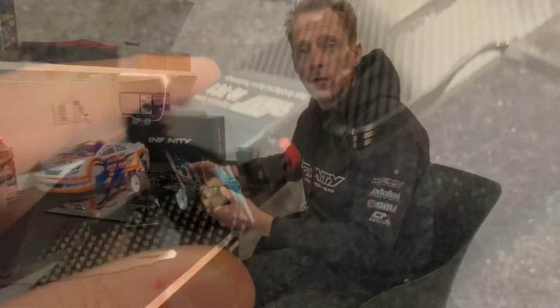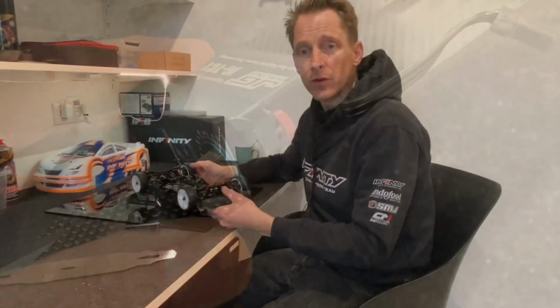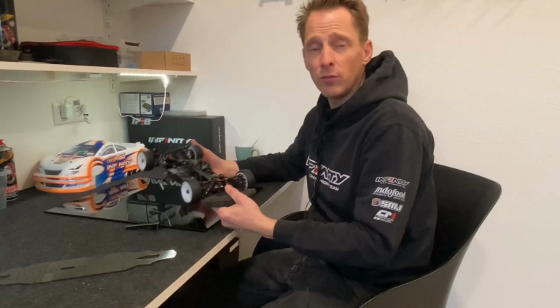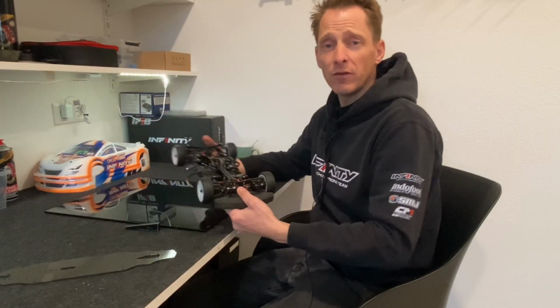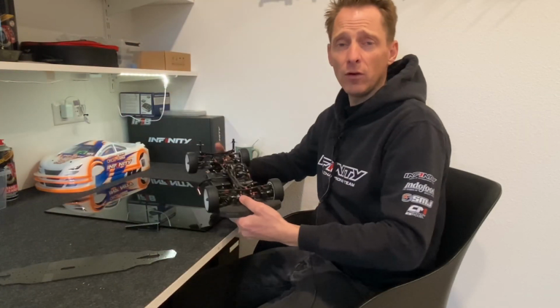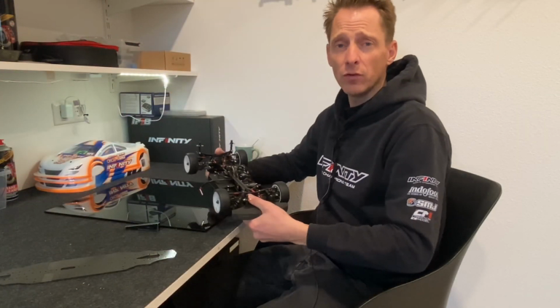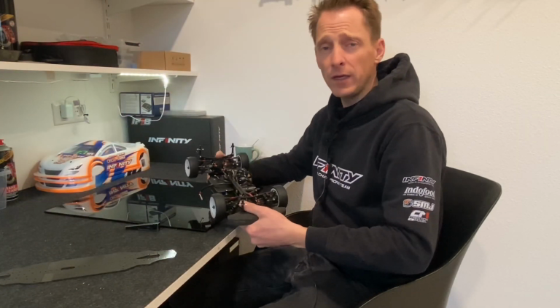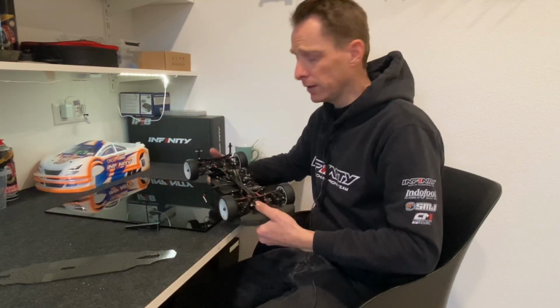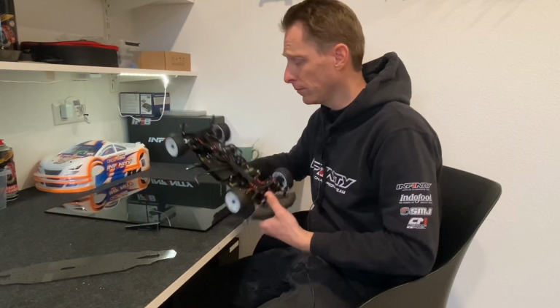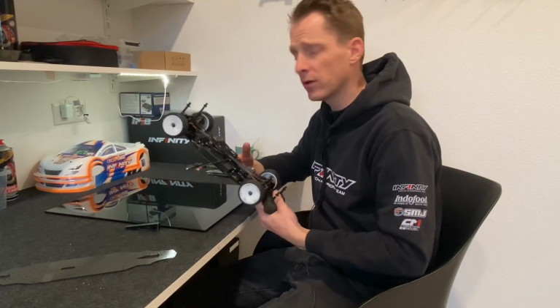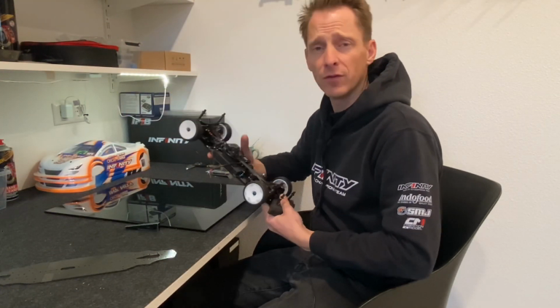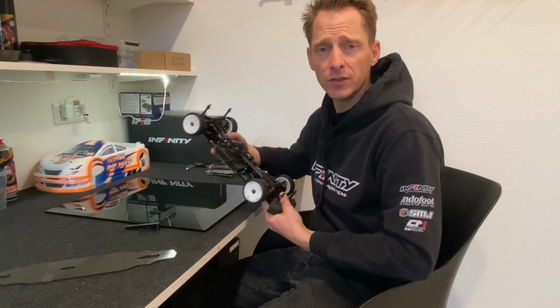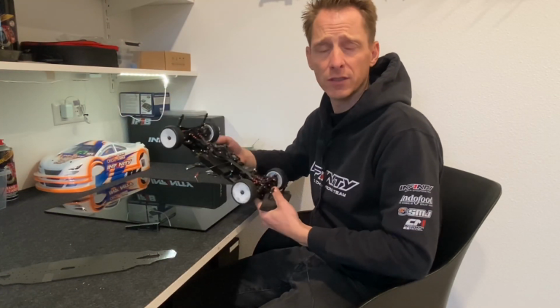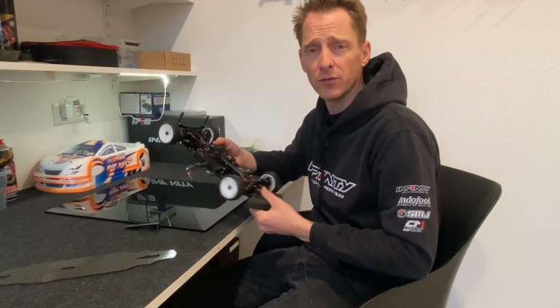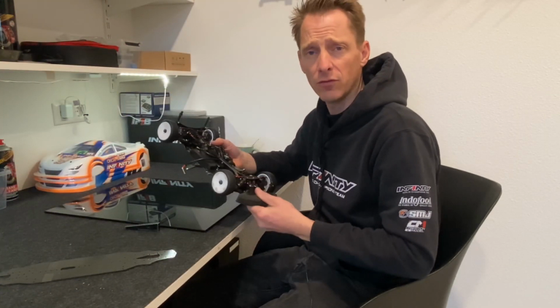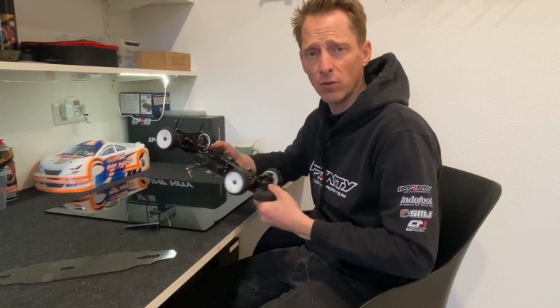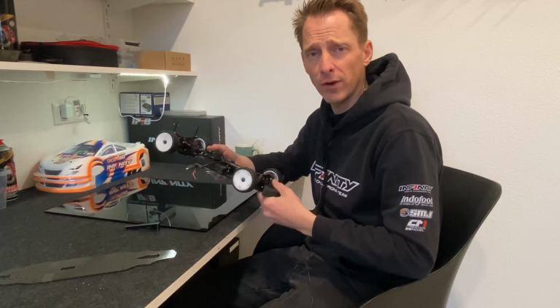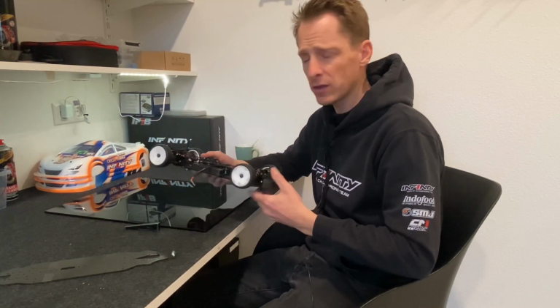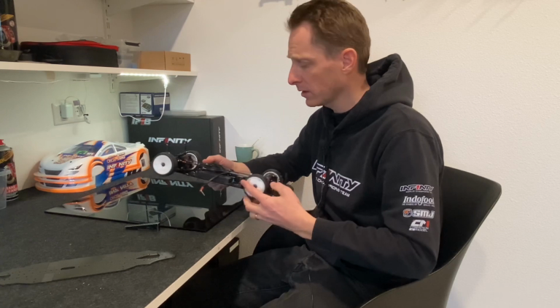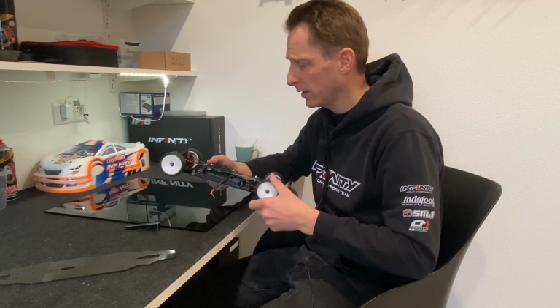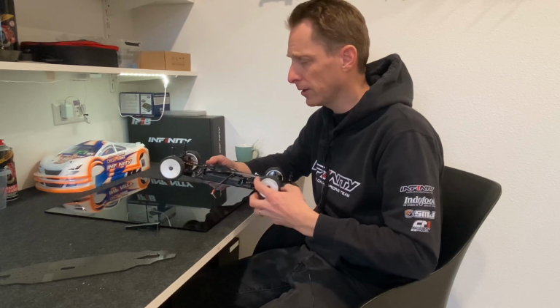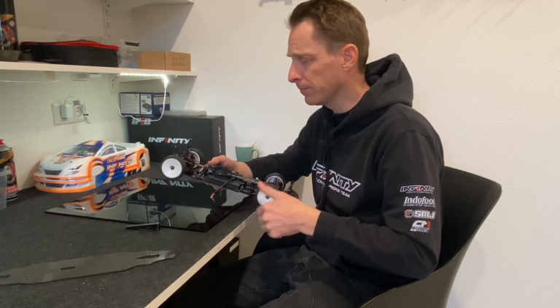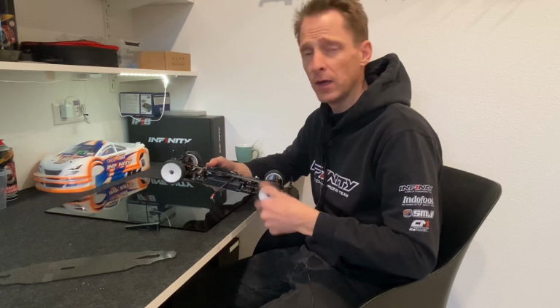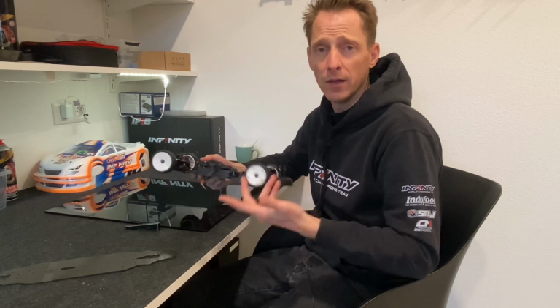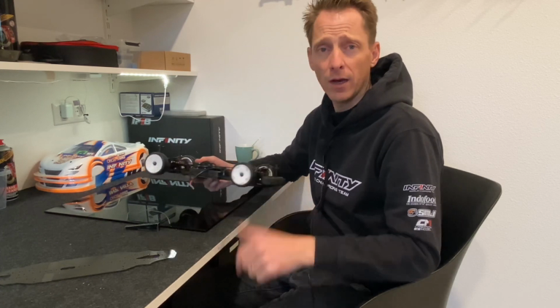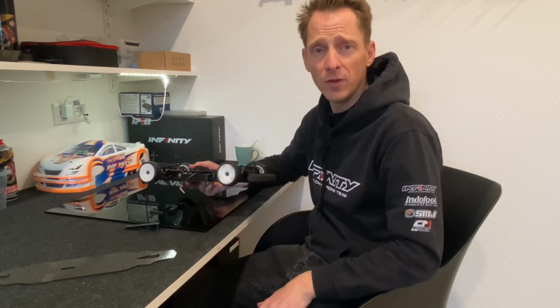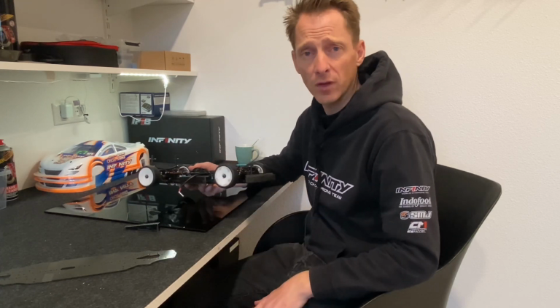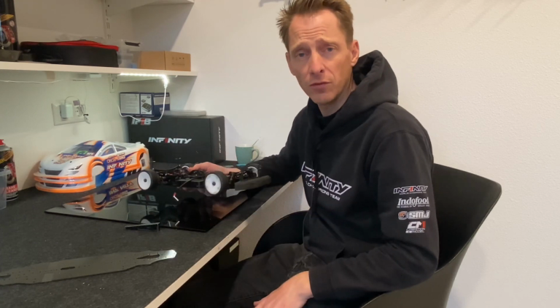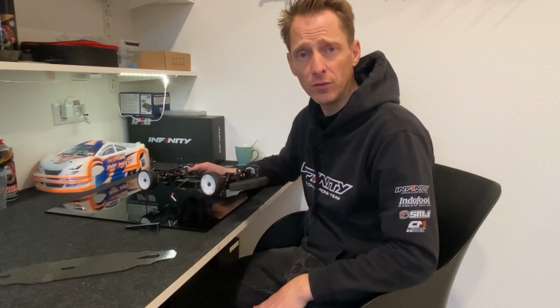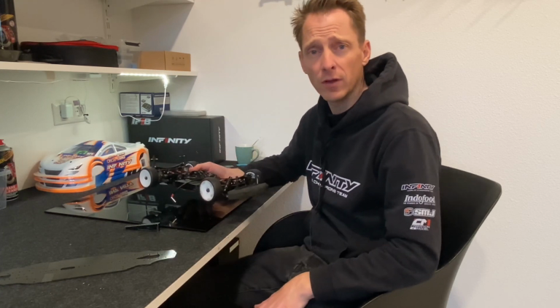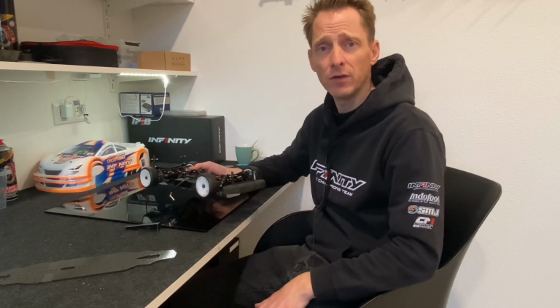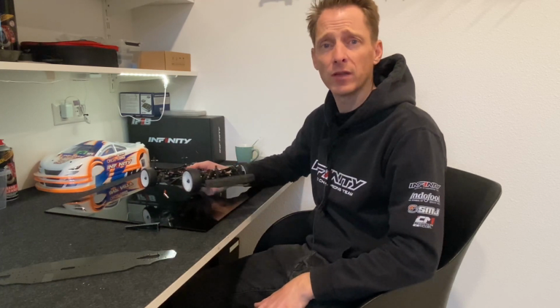That was my video for today. My car is finished and ready for tomorrow's practice, and I hope this was helpful for you. See you next time.